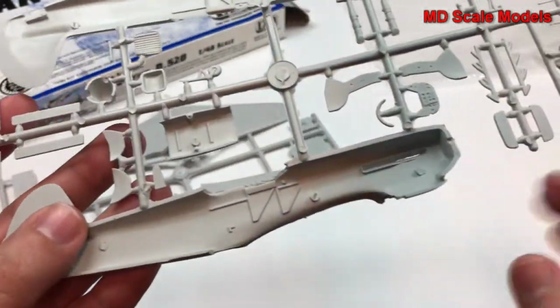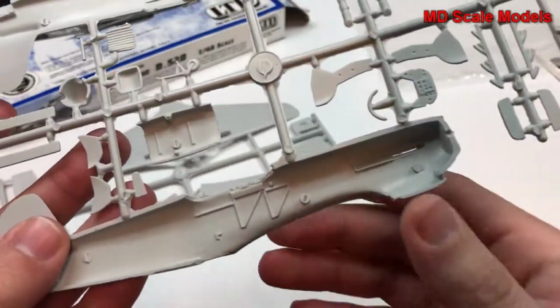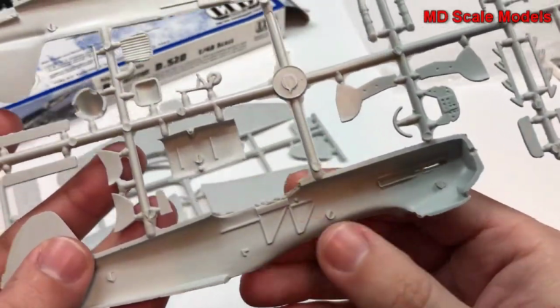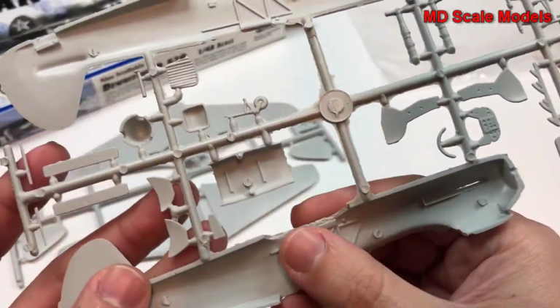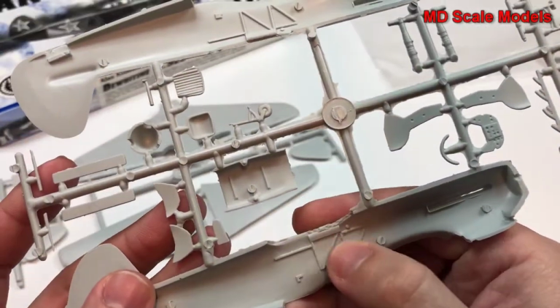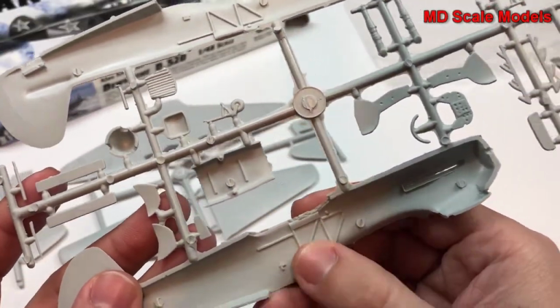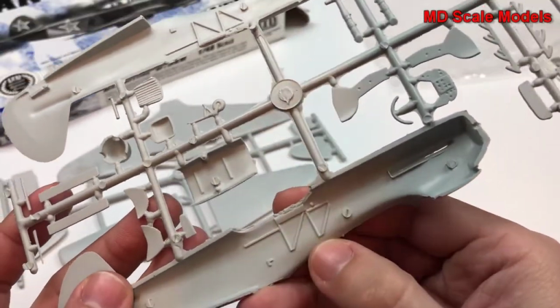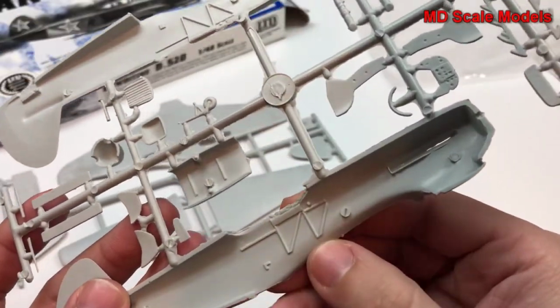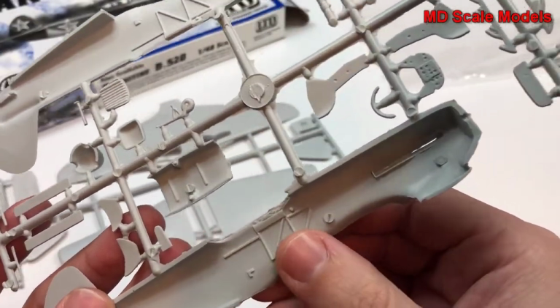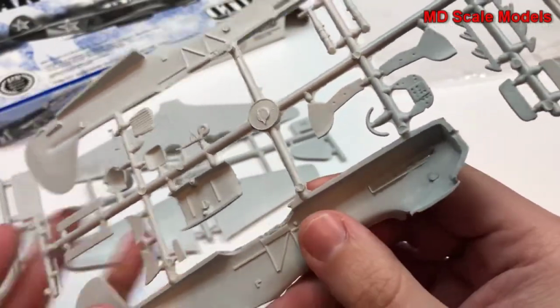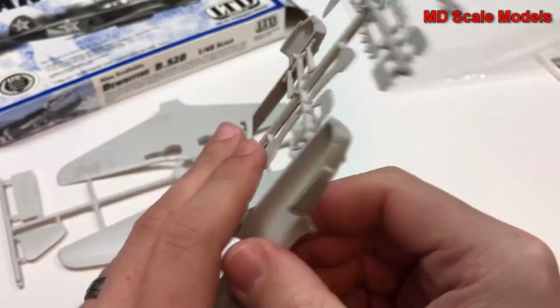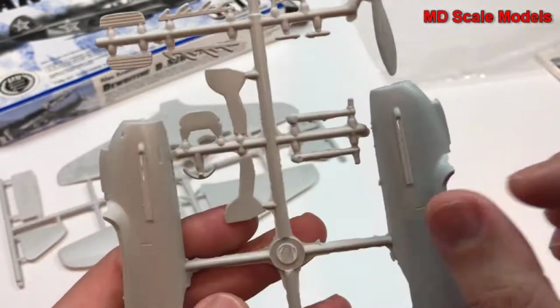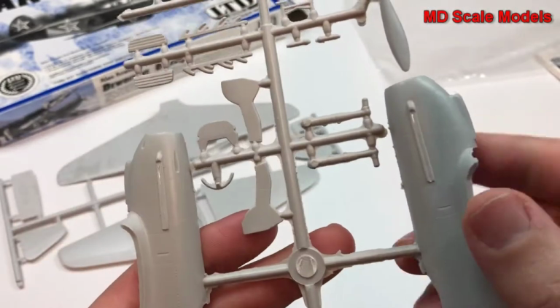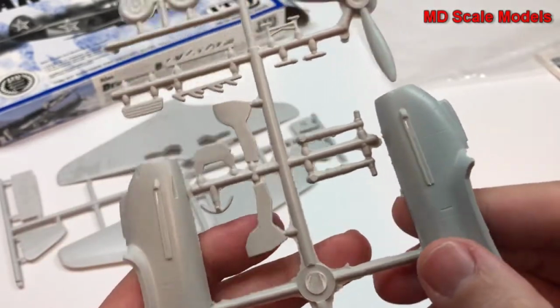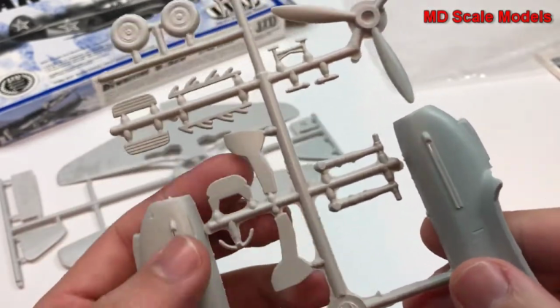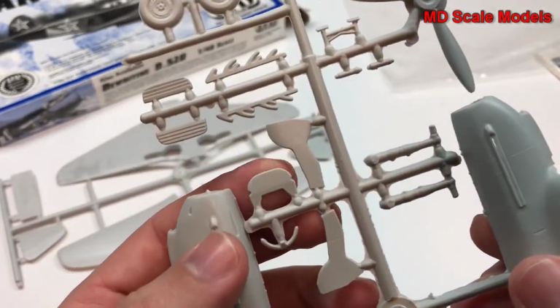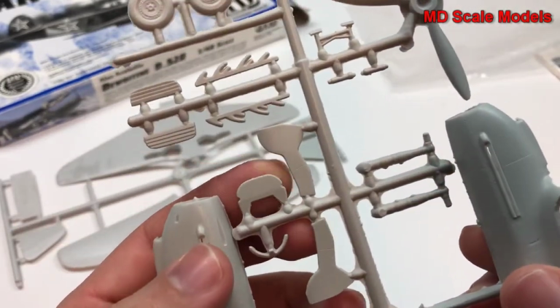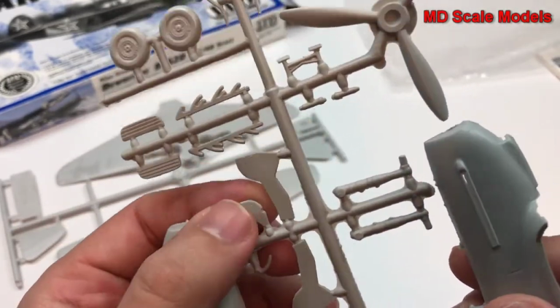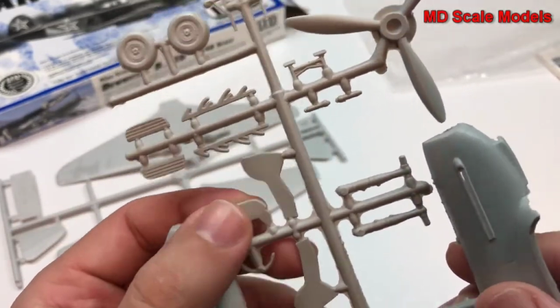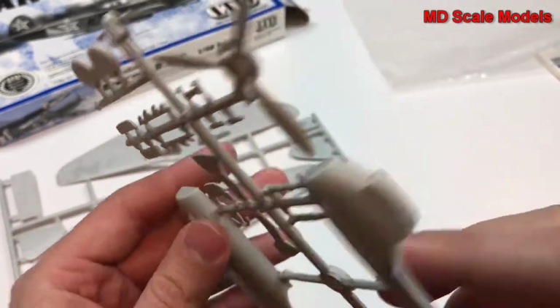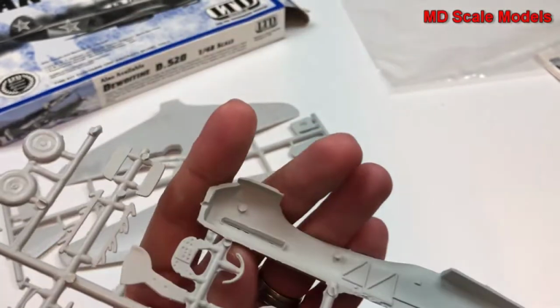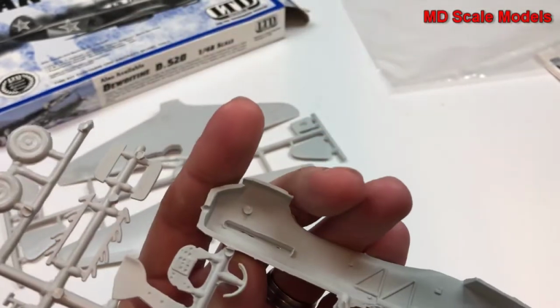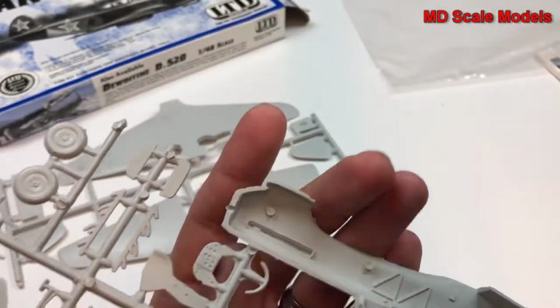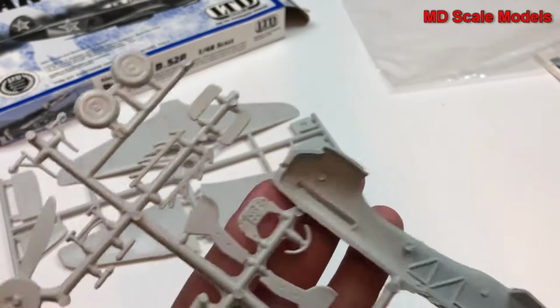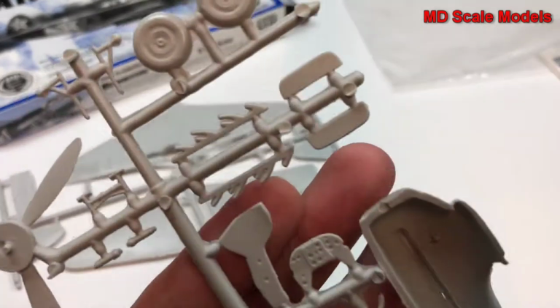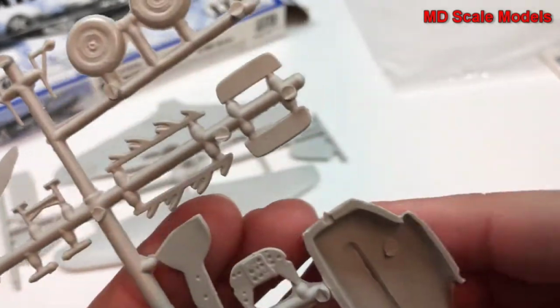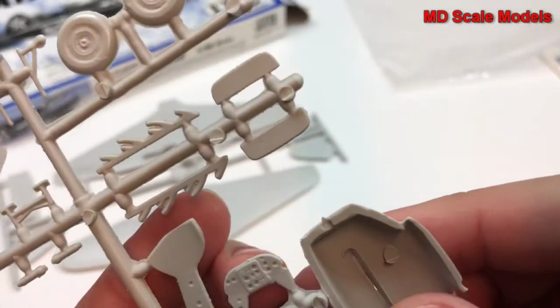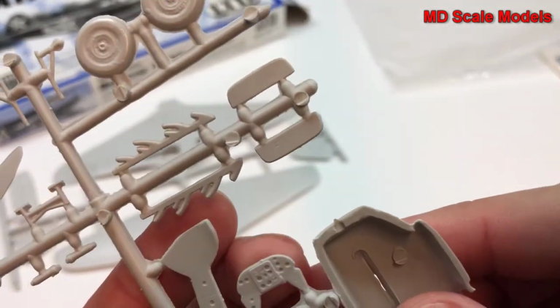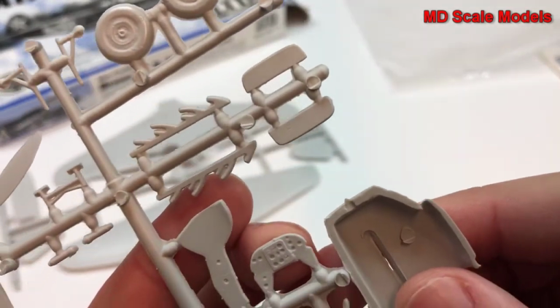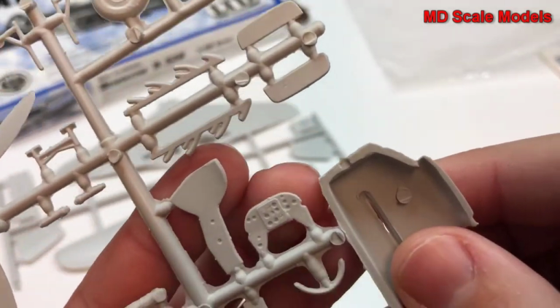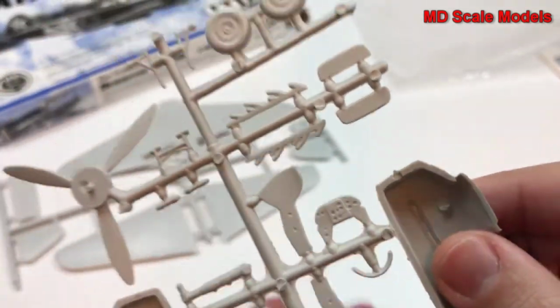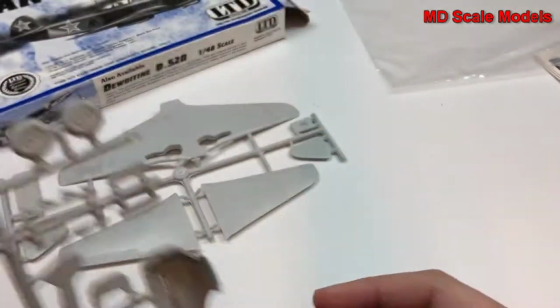We do have some detail on the inside here, but it's not very well molded at all. This is probably our instrument panel — we'll have to have a look, but that looks like it's probably going to be the instrument panel.